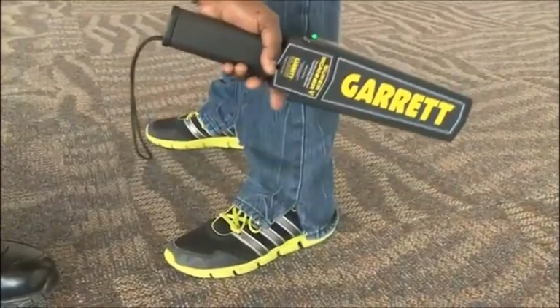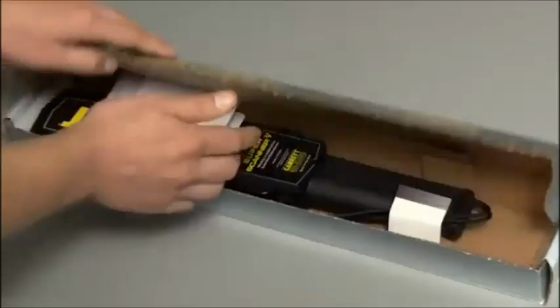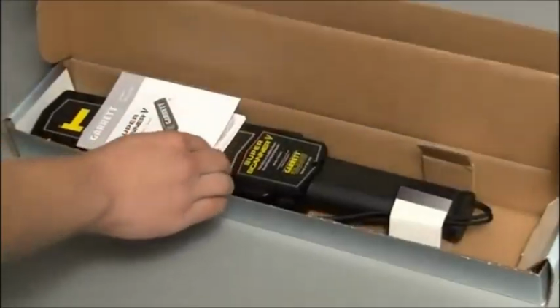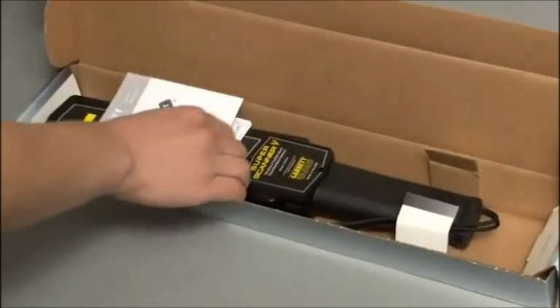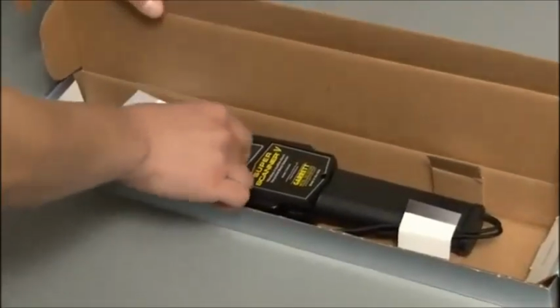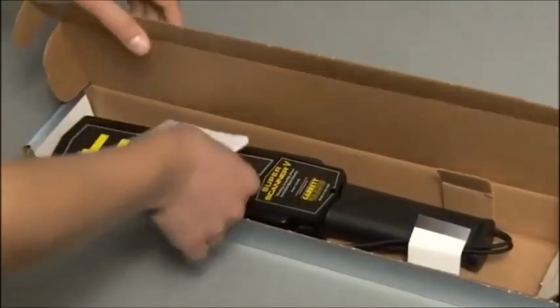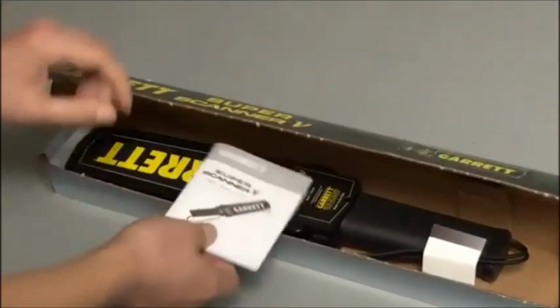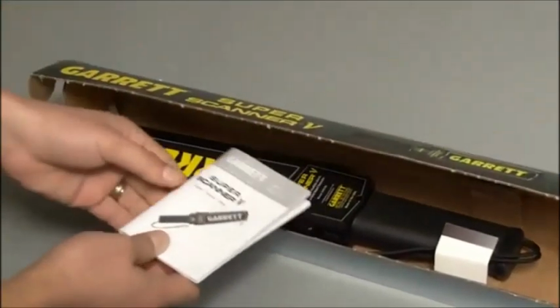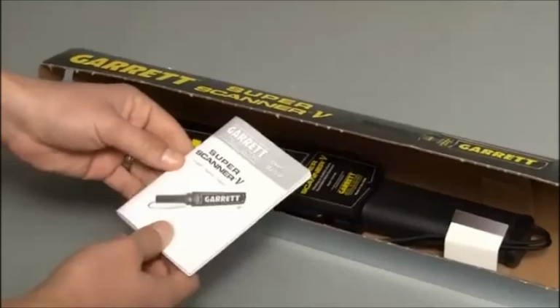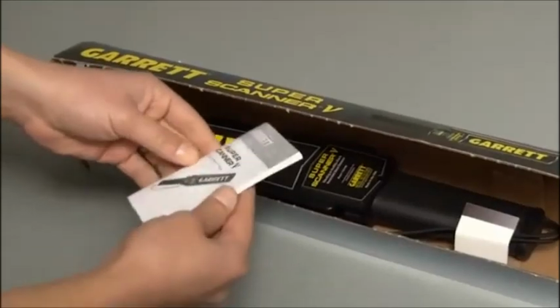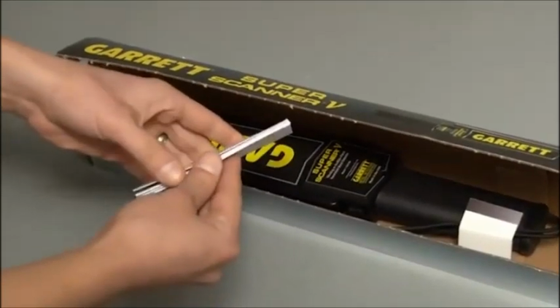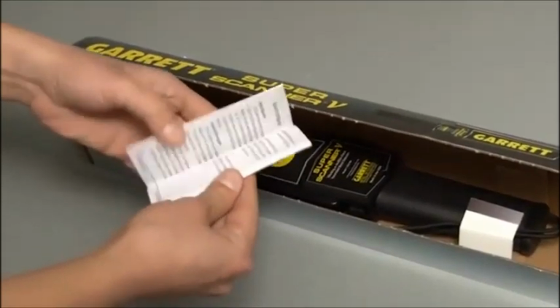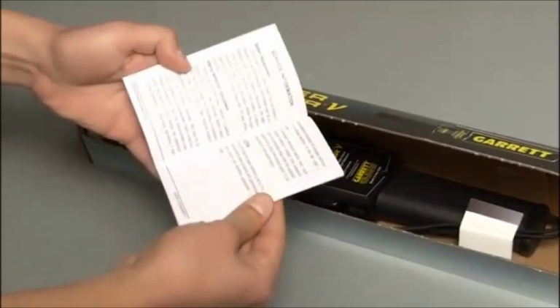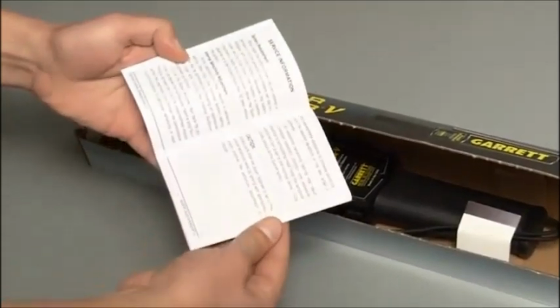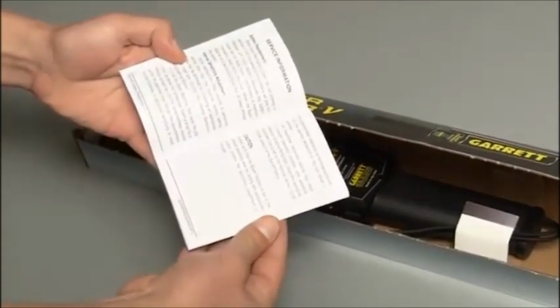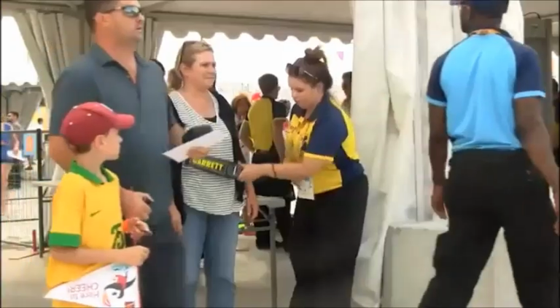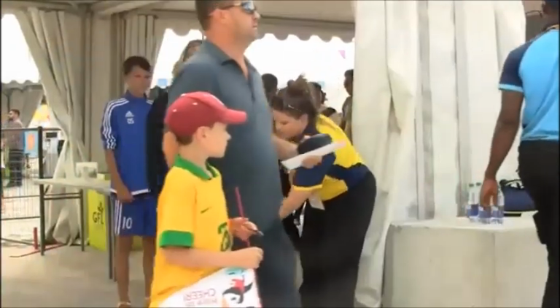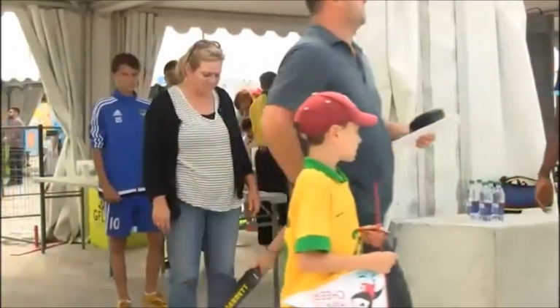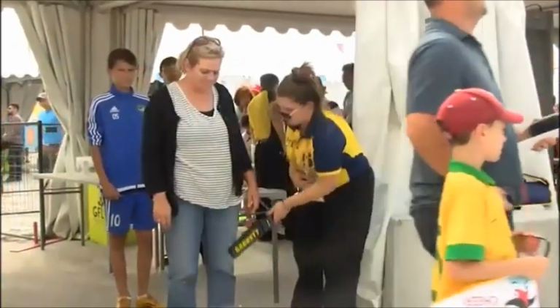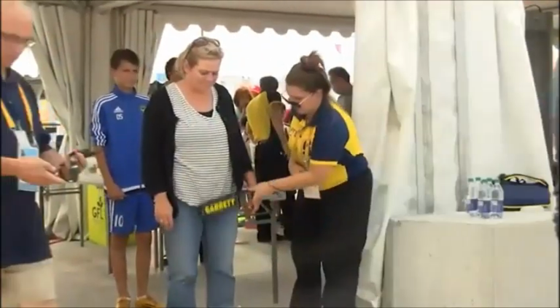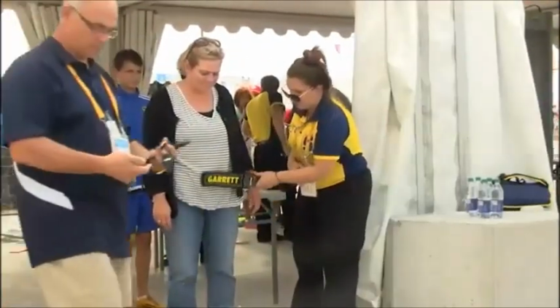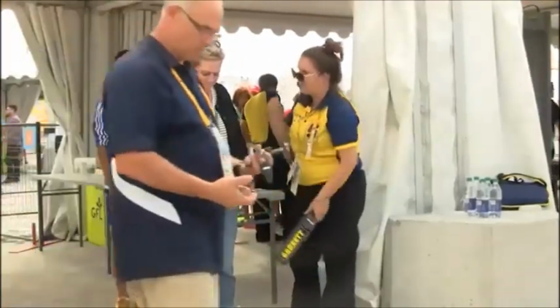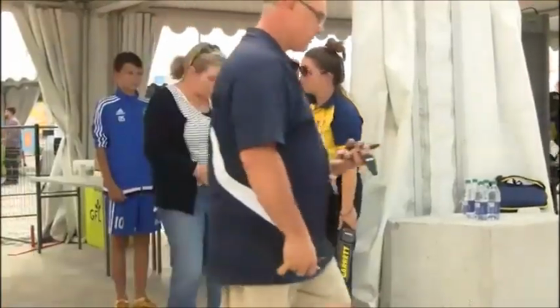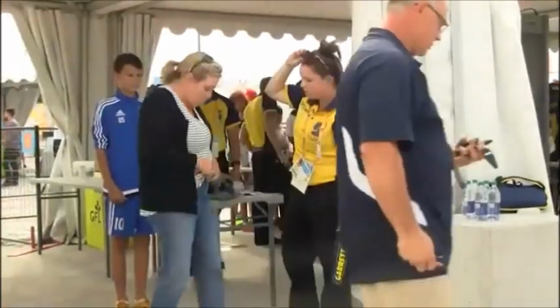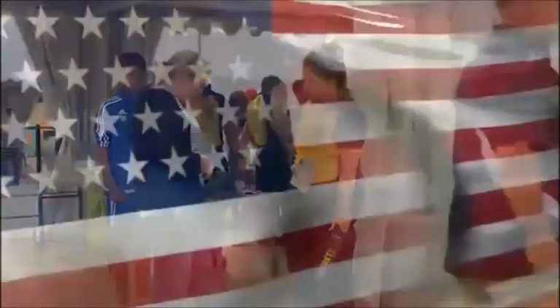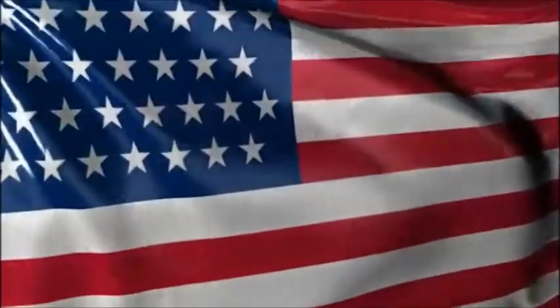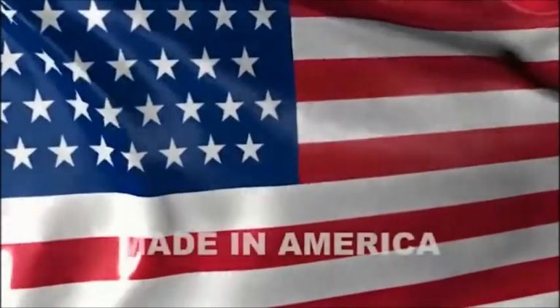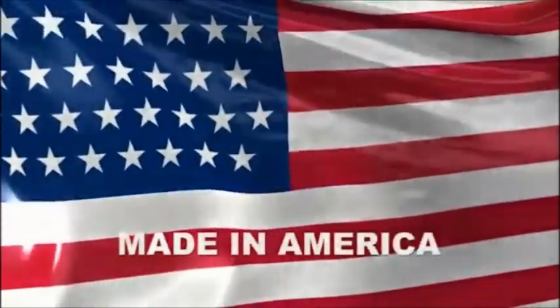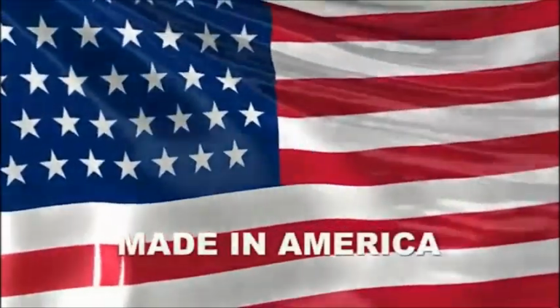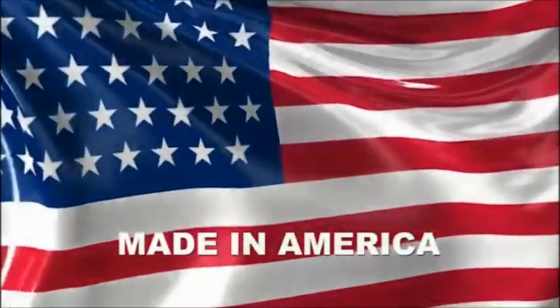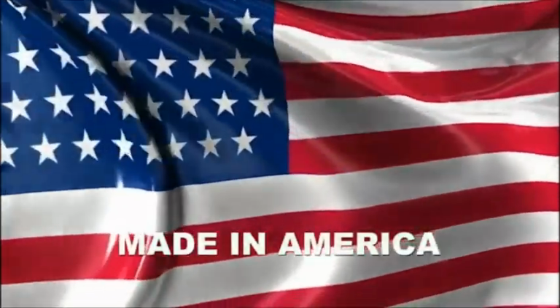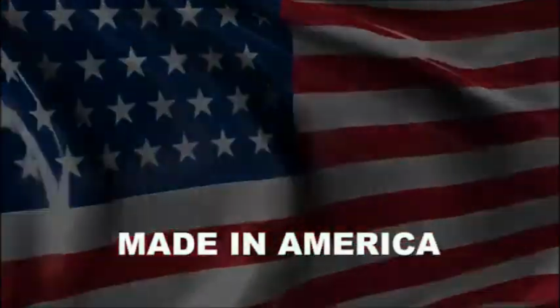Be sure to read your owner's manual for more details on the Super Scanner V, the world's most recognized handheld metal detector. Made in America, by Garrett.